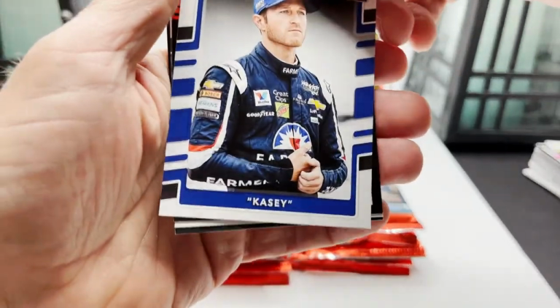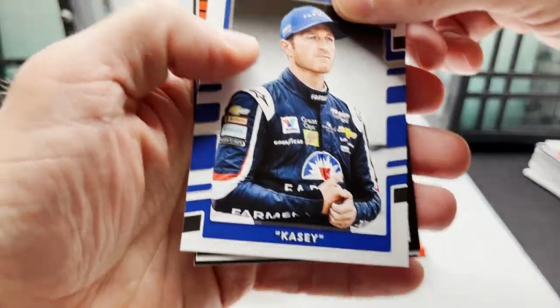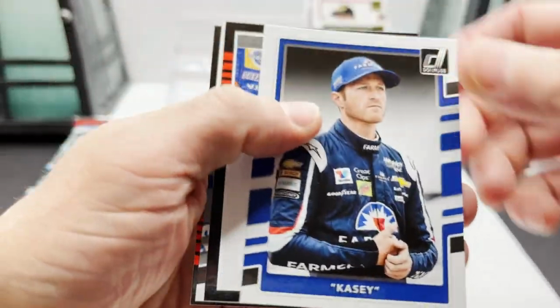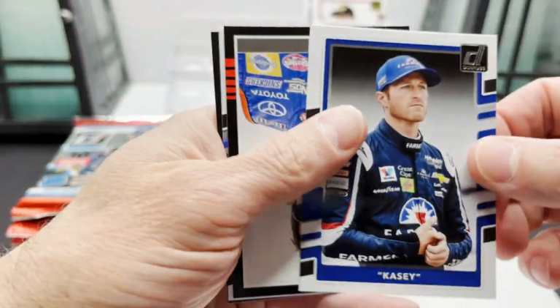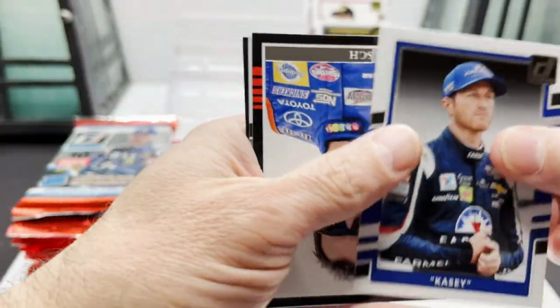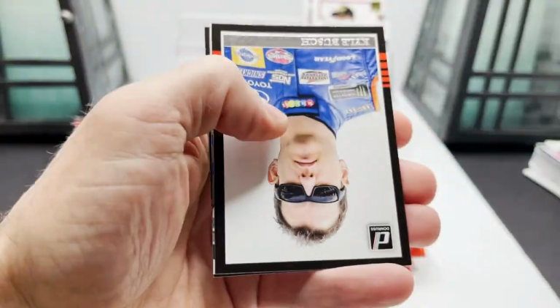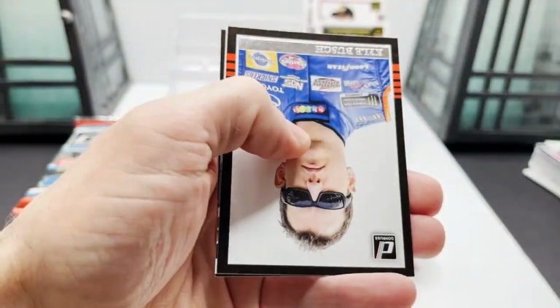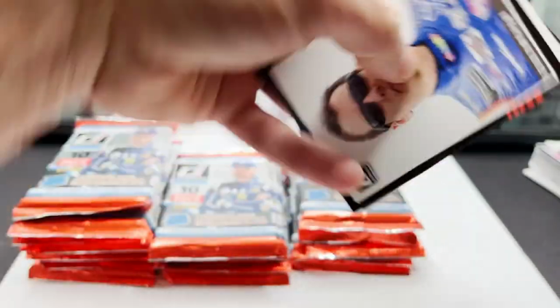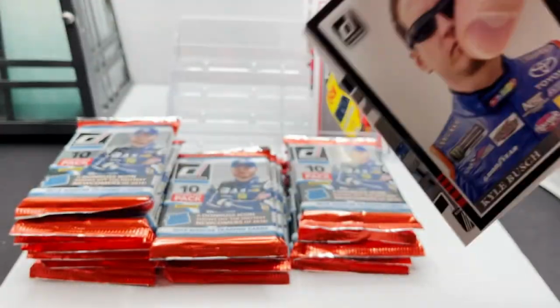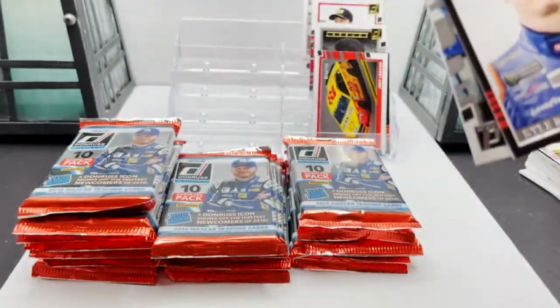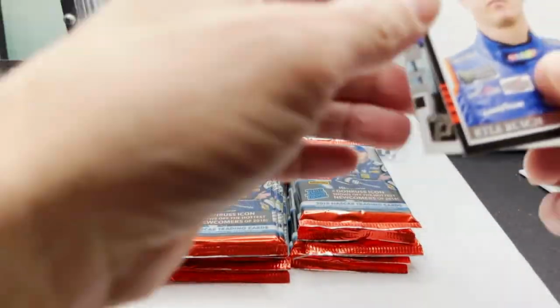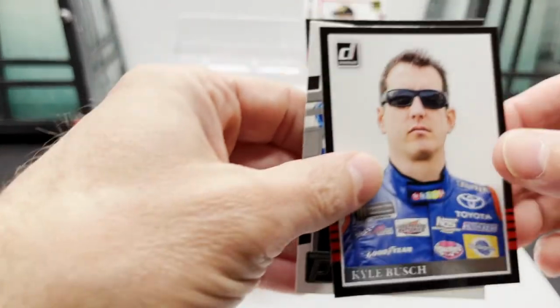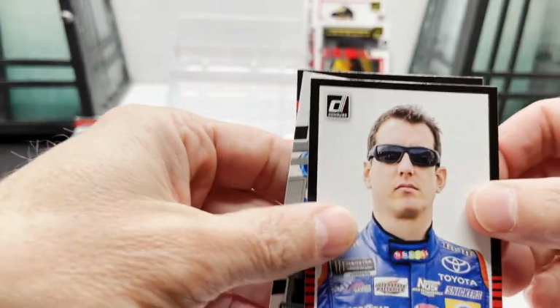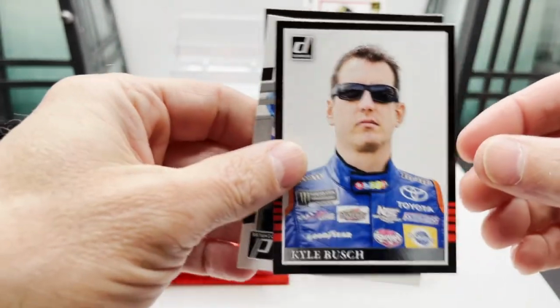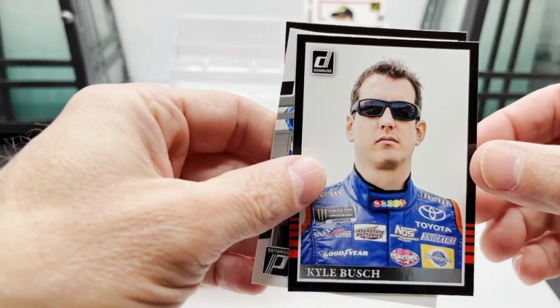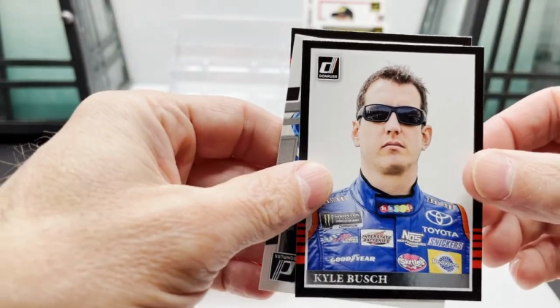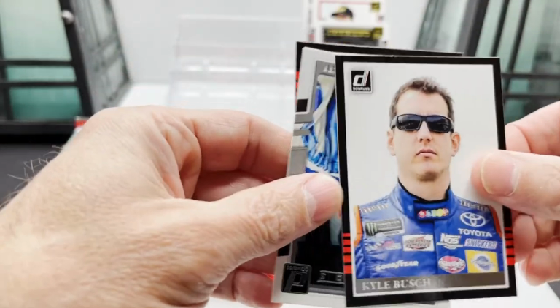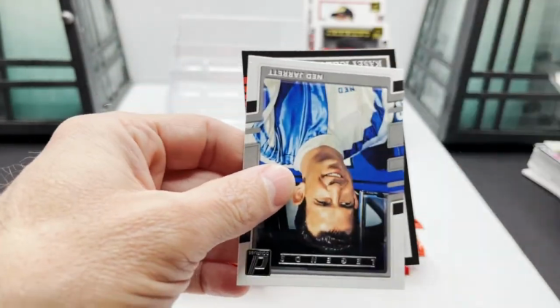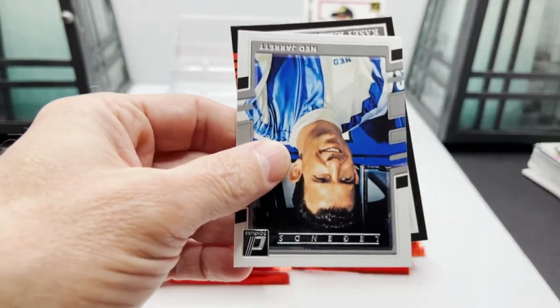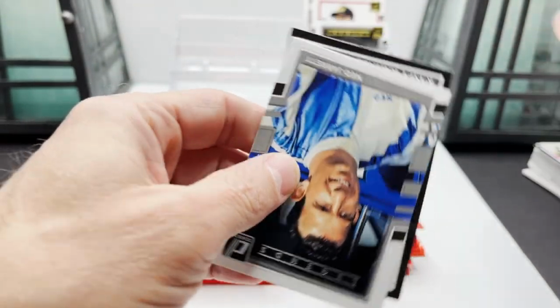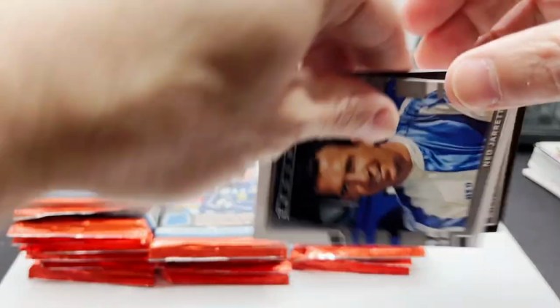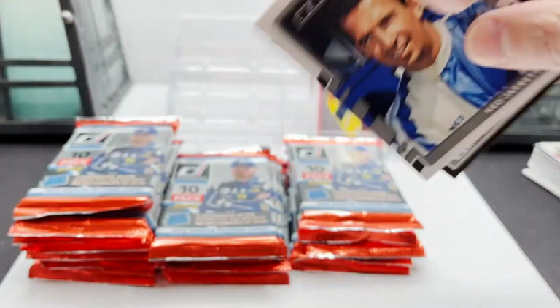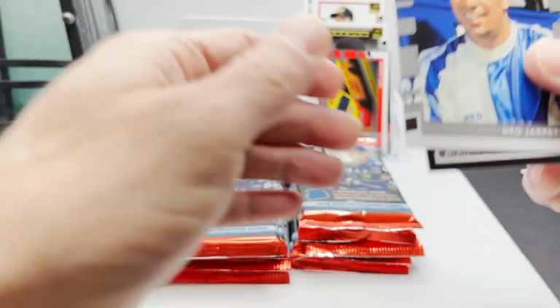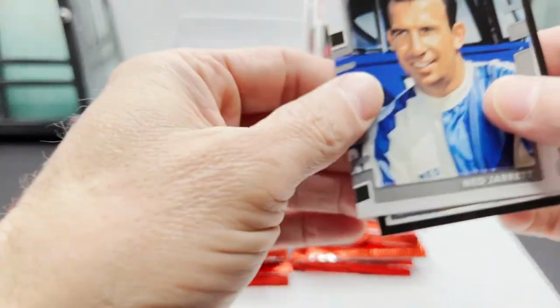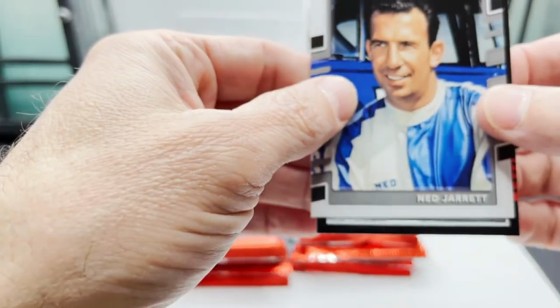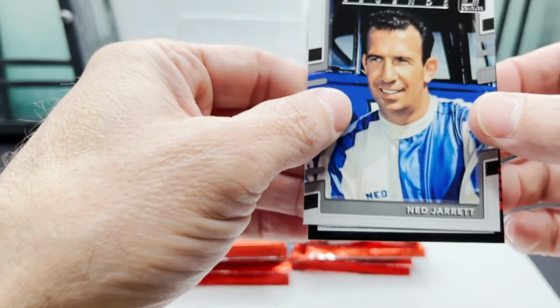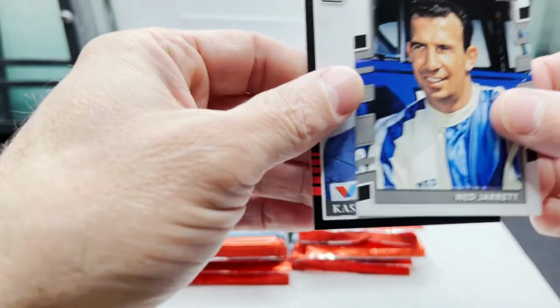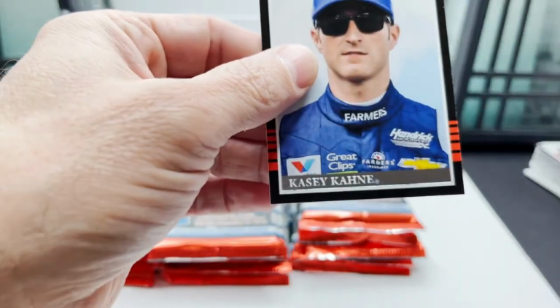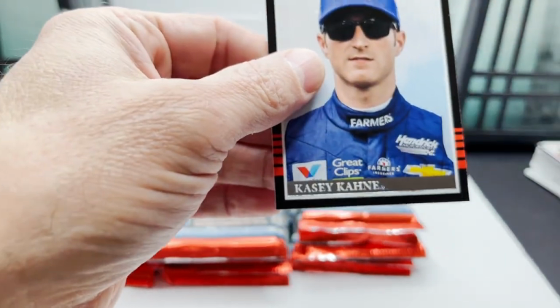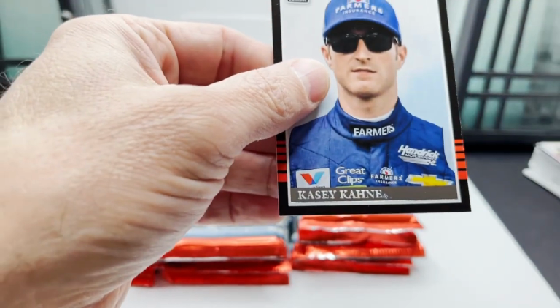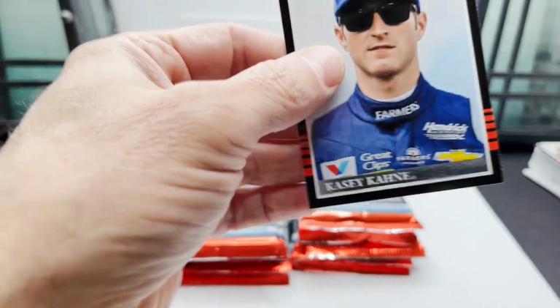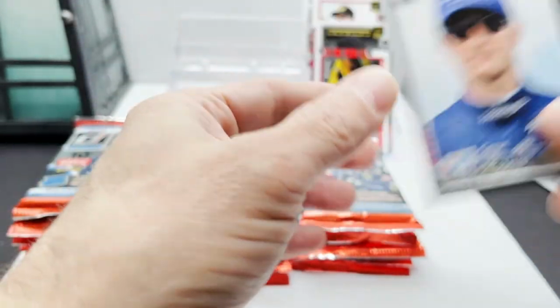Got Casey, Kyle Busch, Ned Jarrett, Casey Cain.